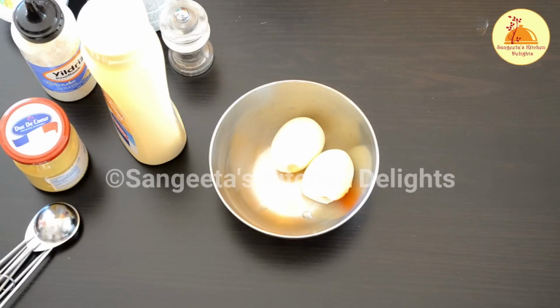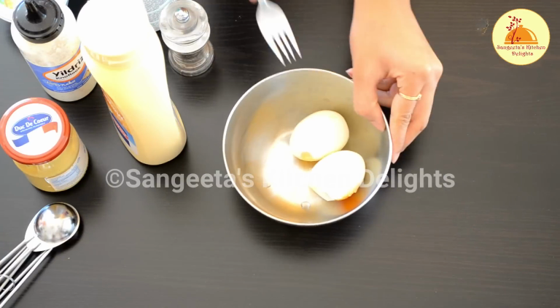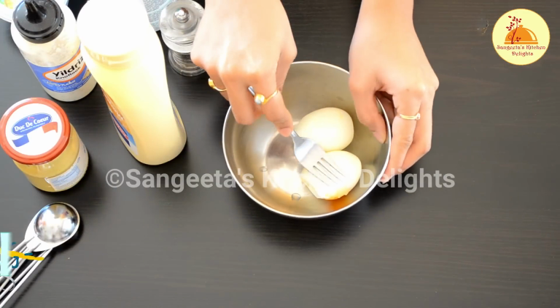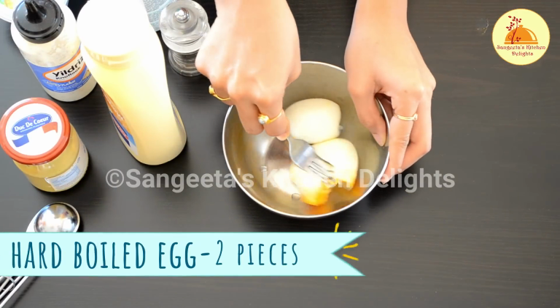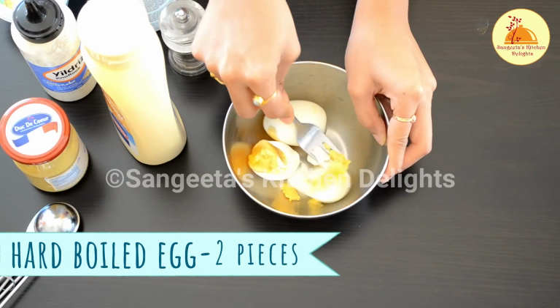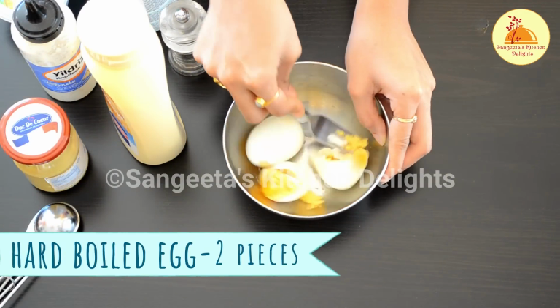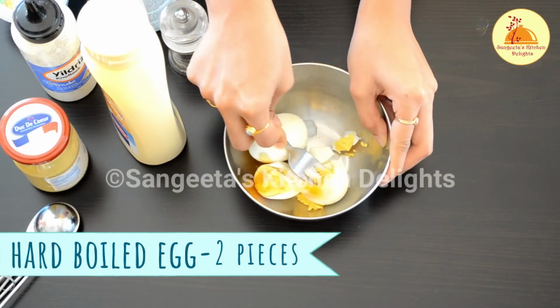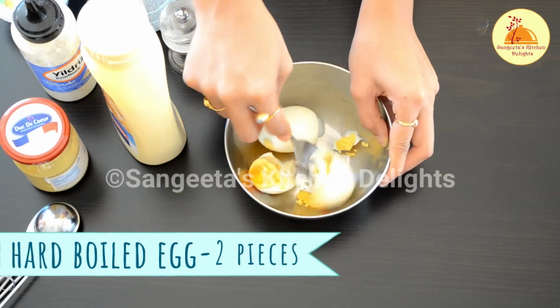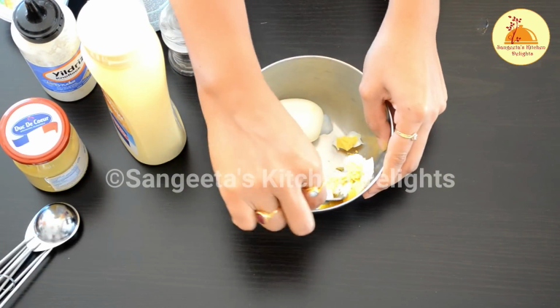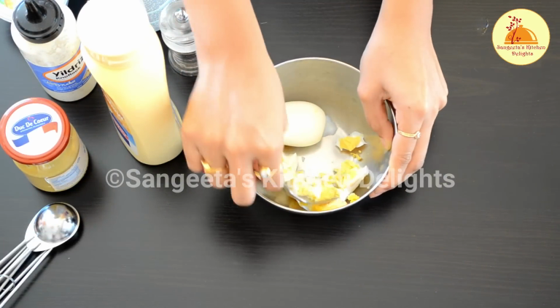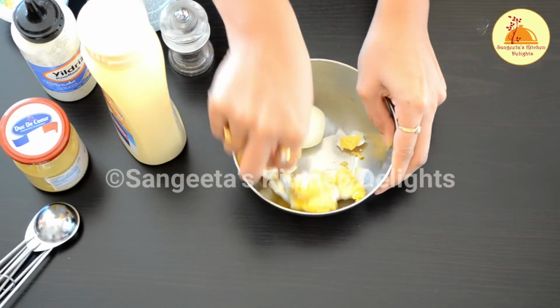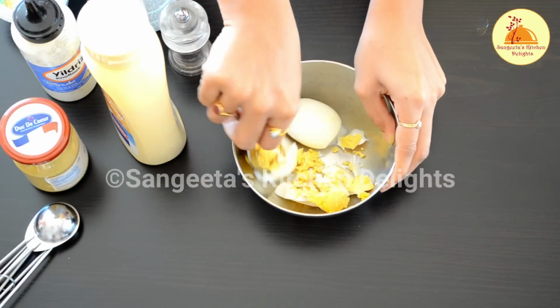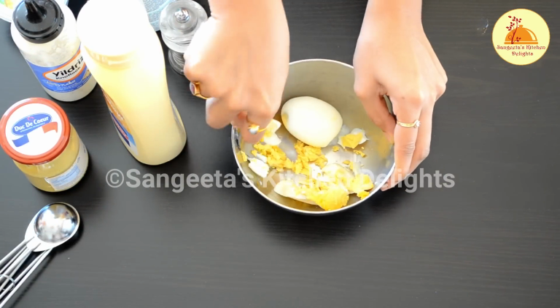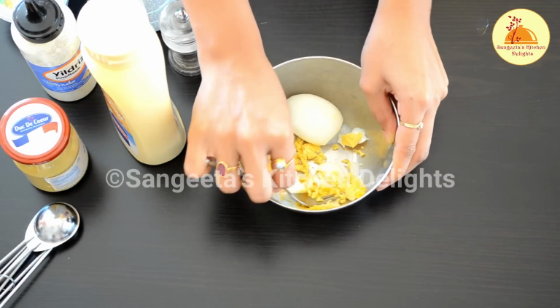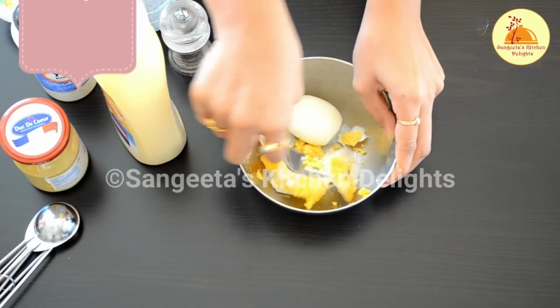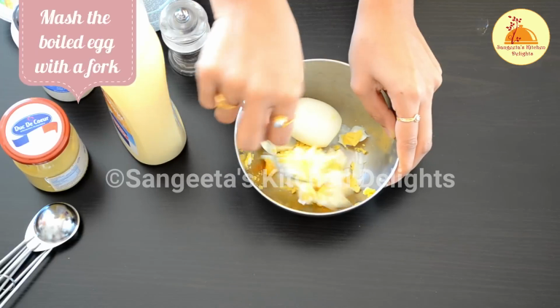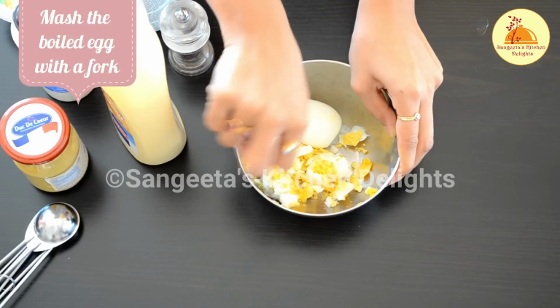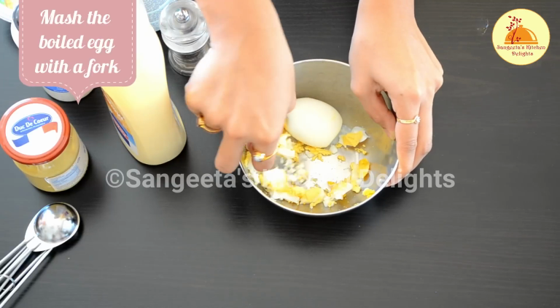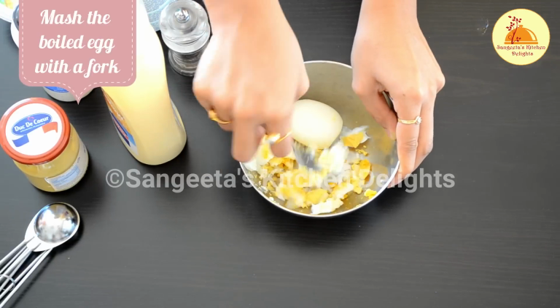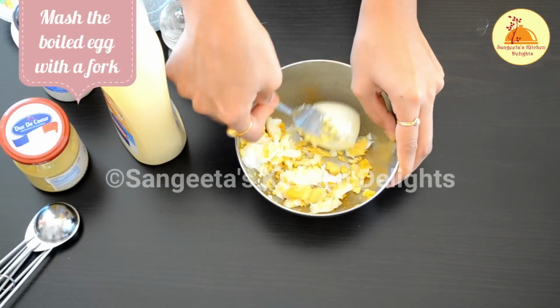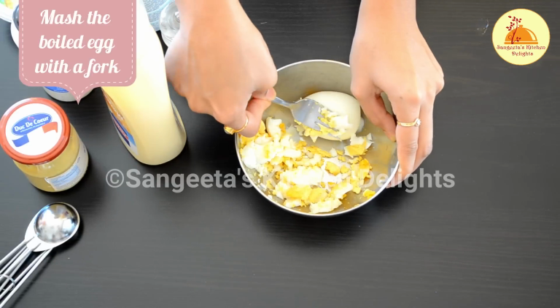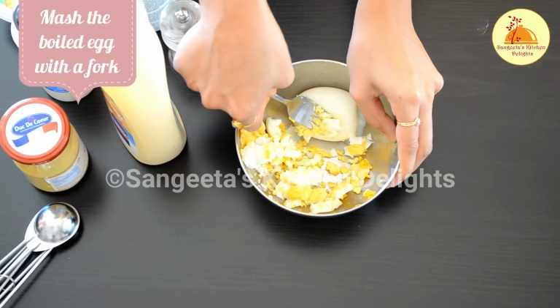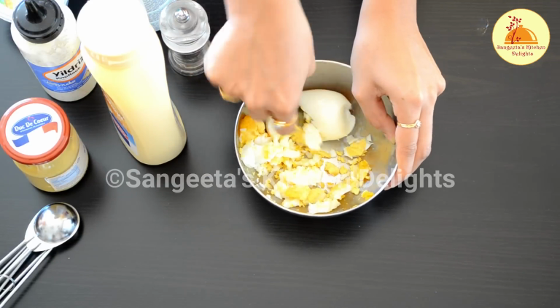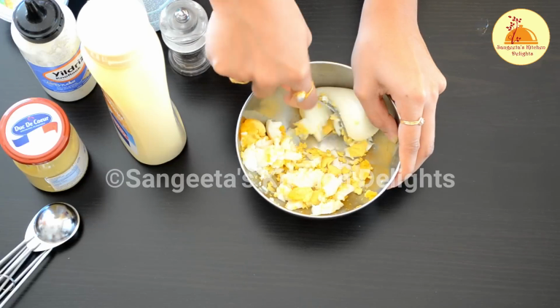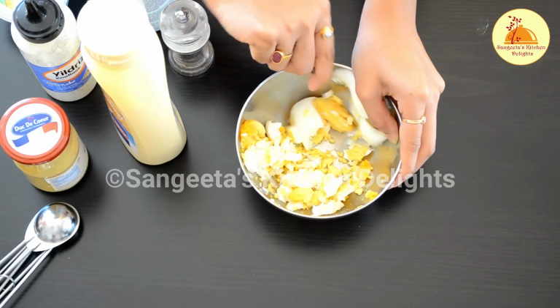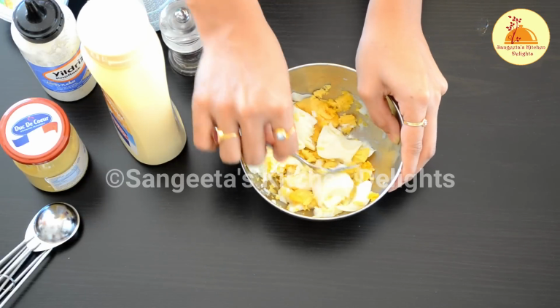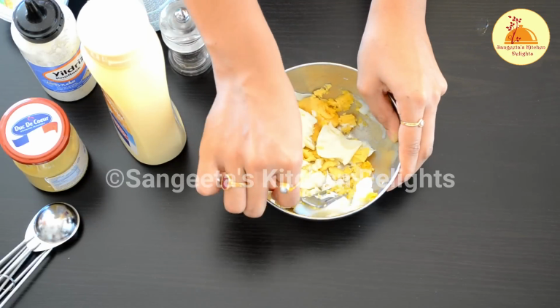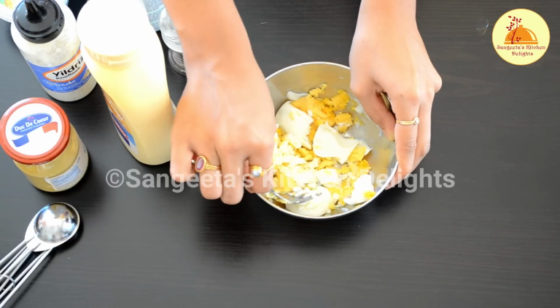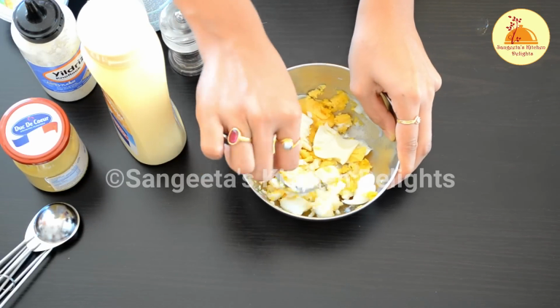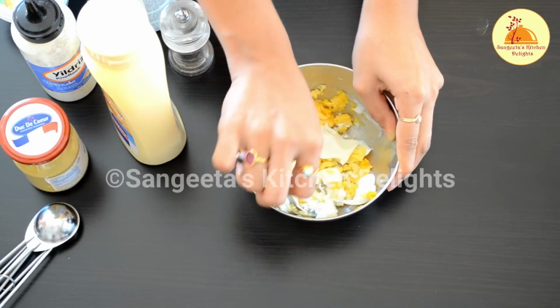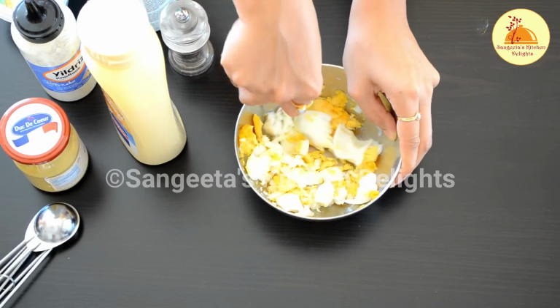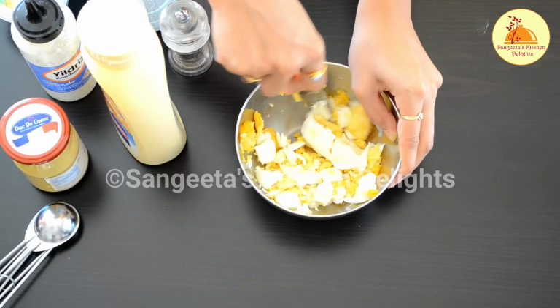For this recipe I need some hard-boiled eggs. I am going to crush the egg with the help of a fork, or you can do it with your hand, or you can use a potato masher.